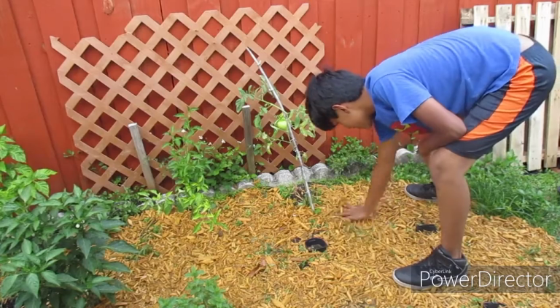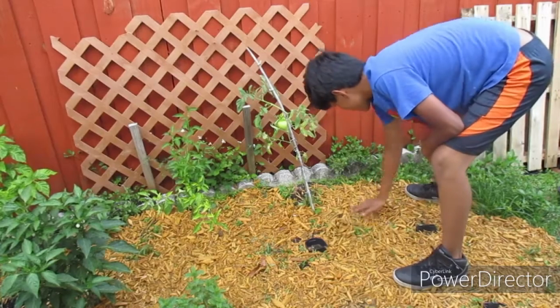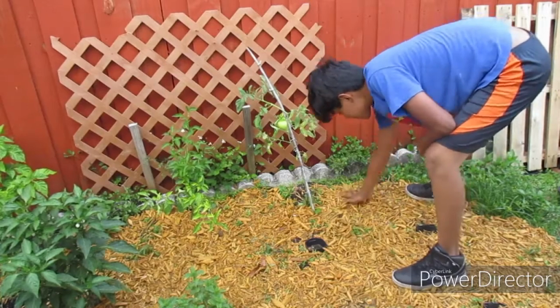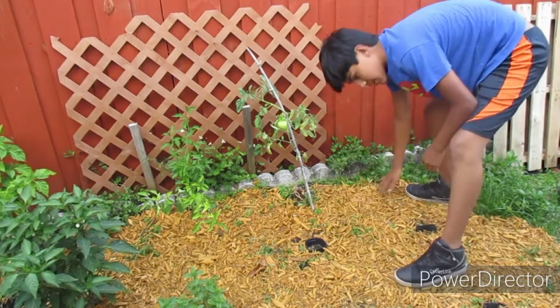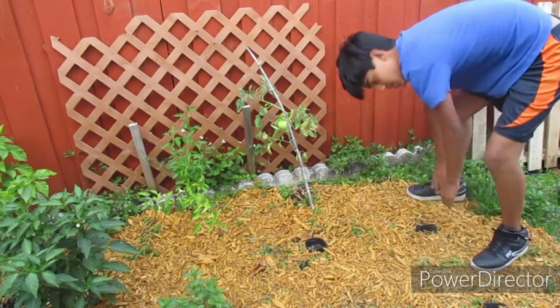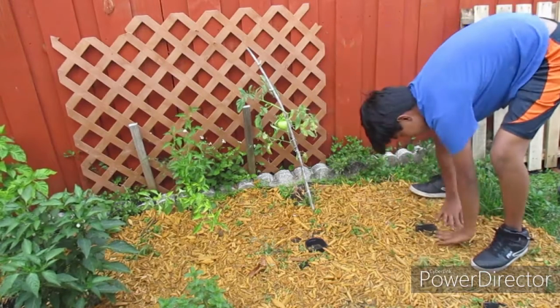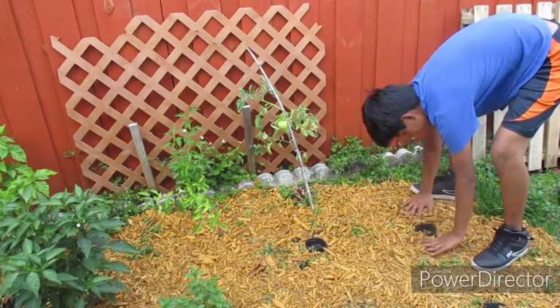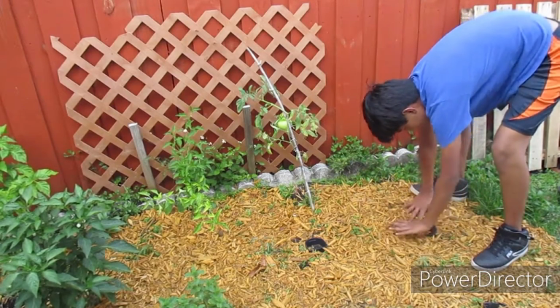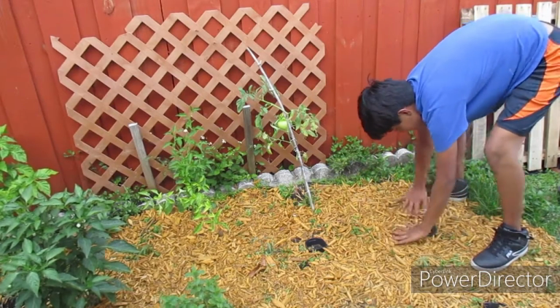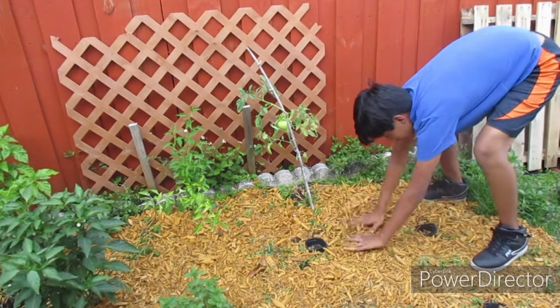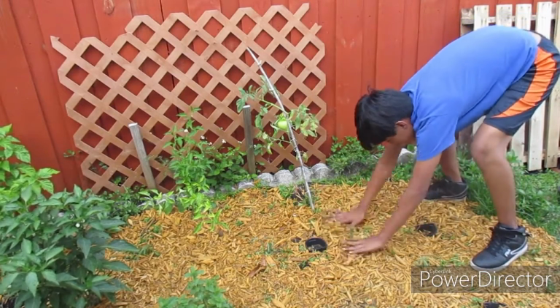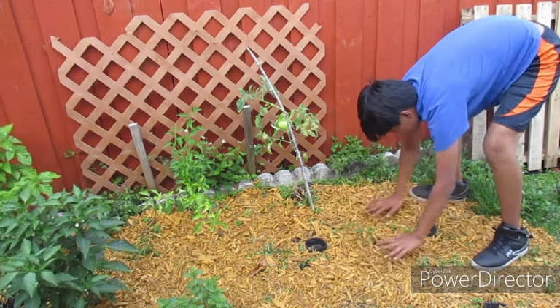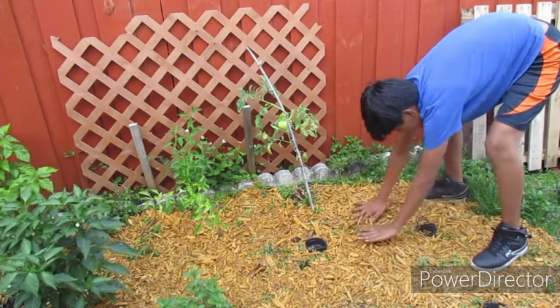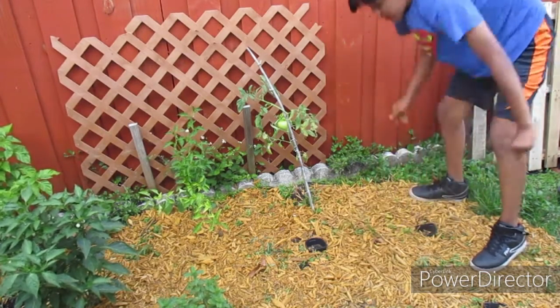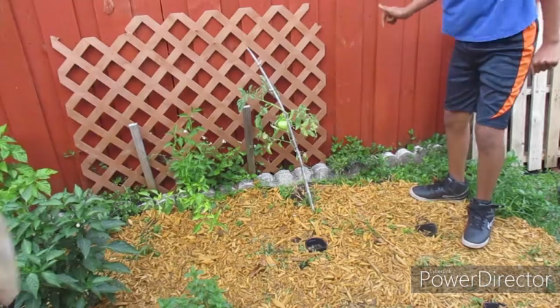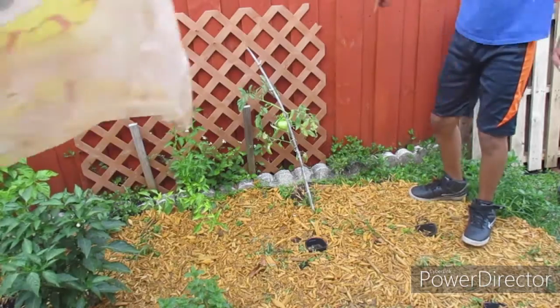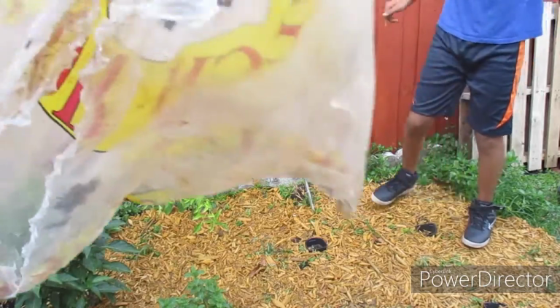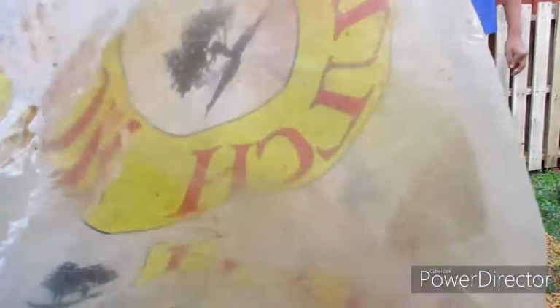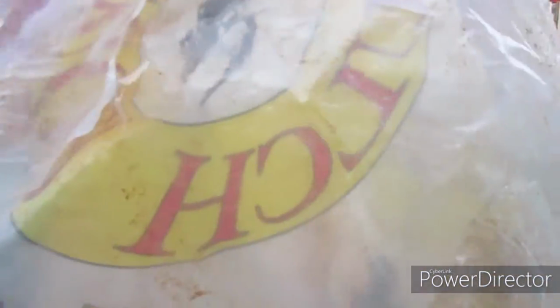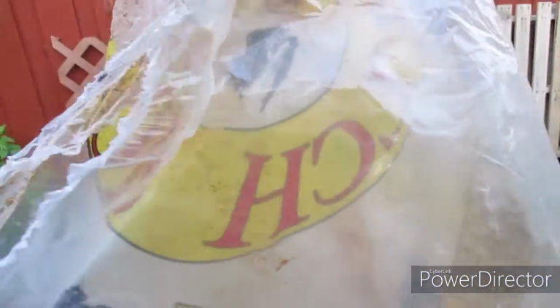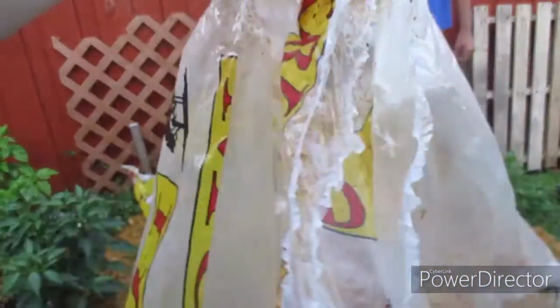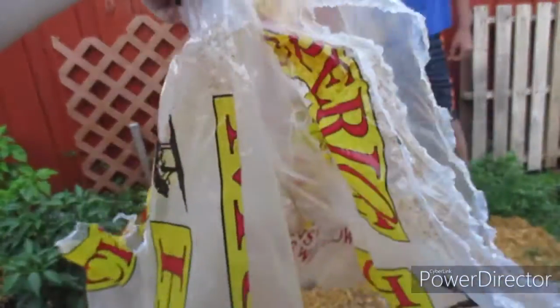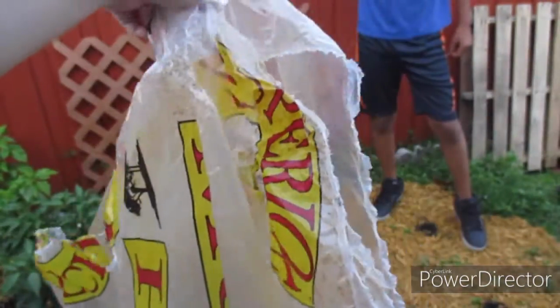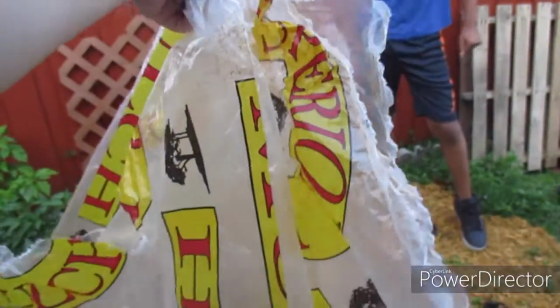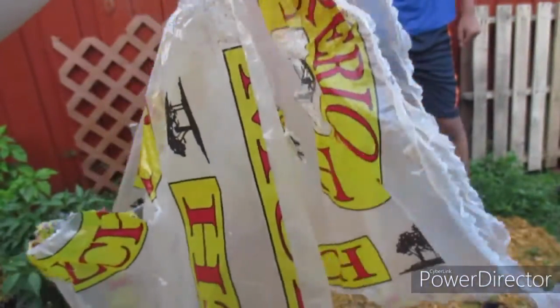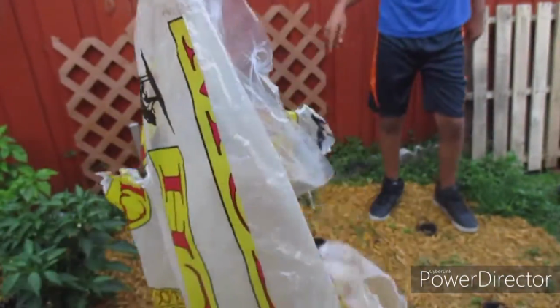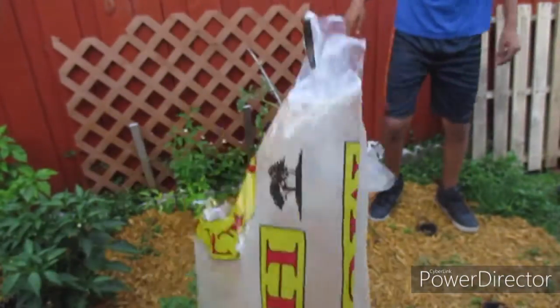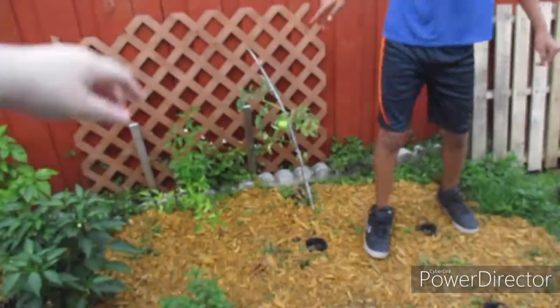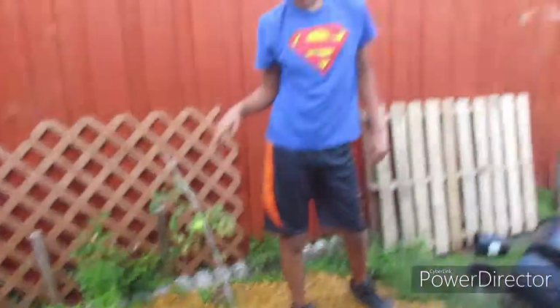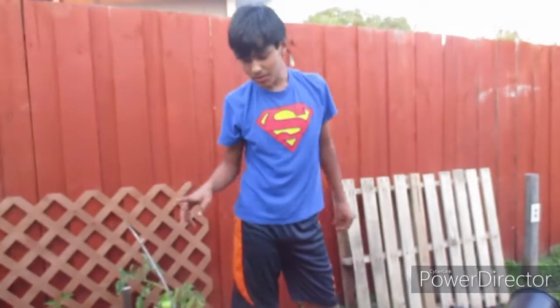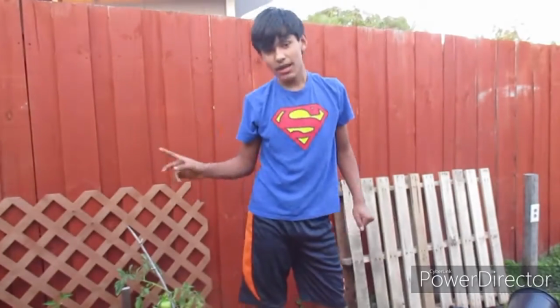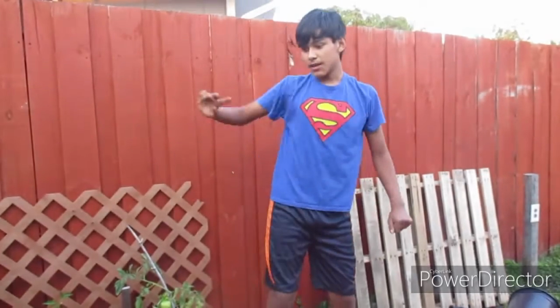This garden space is pretty big so I had to go run and get the third bag of mulch to finish it all up.